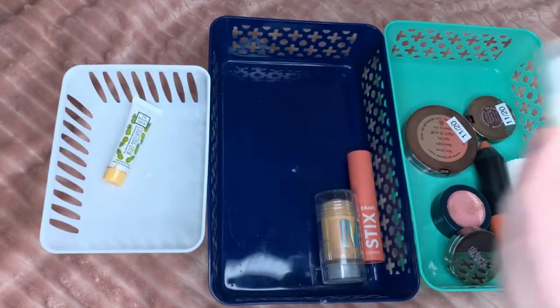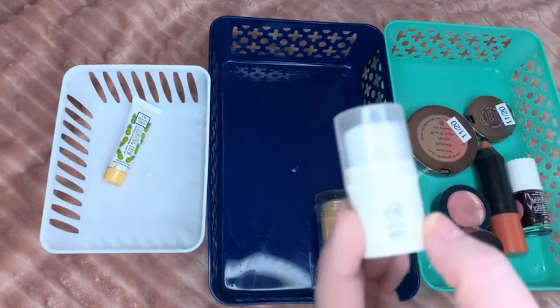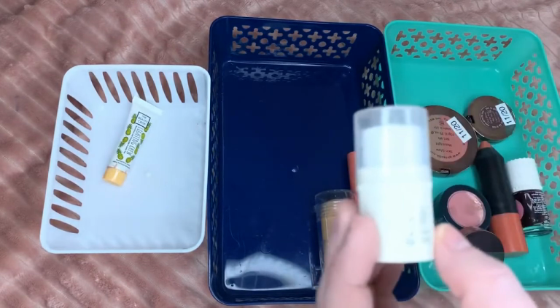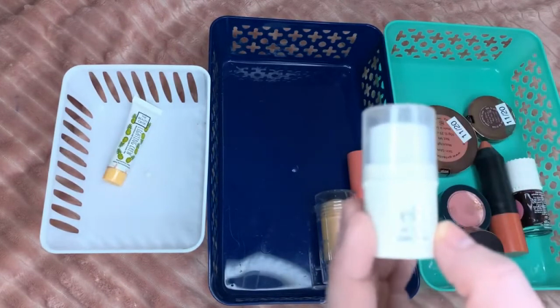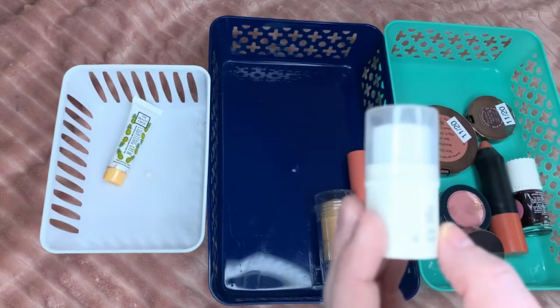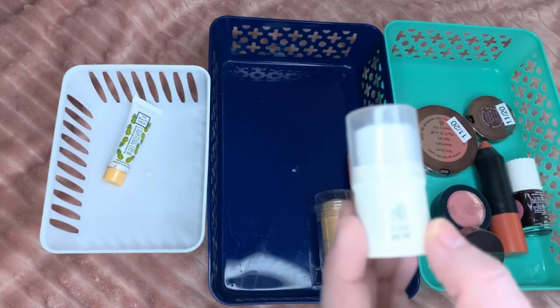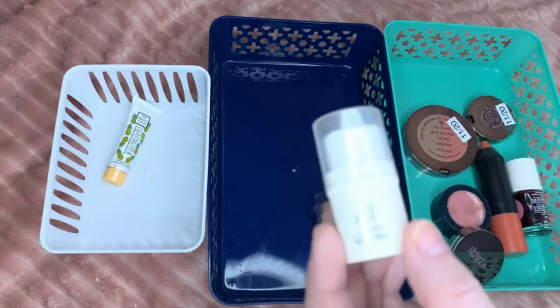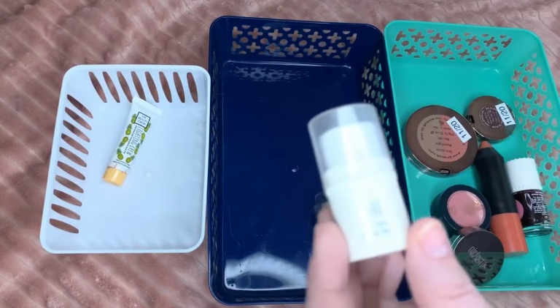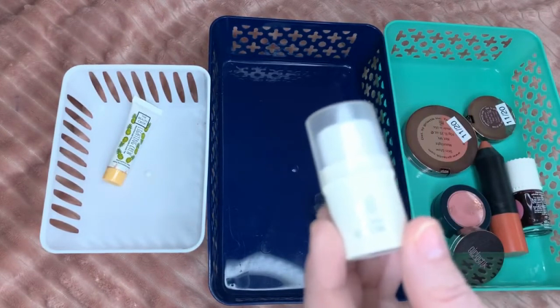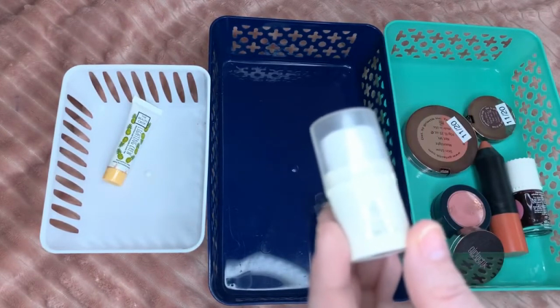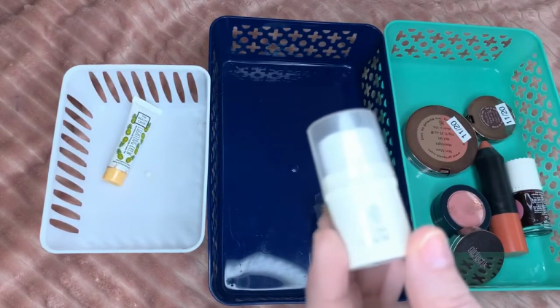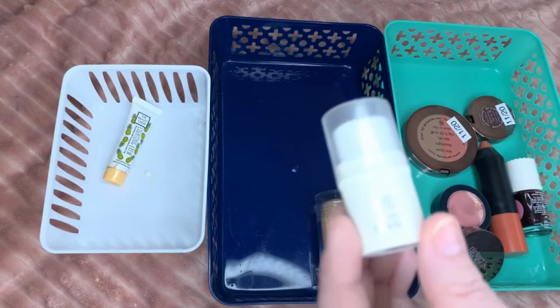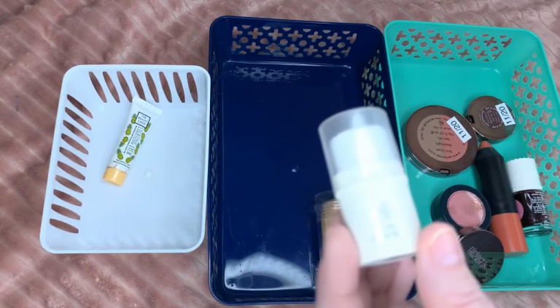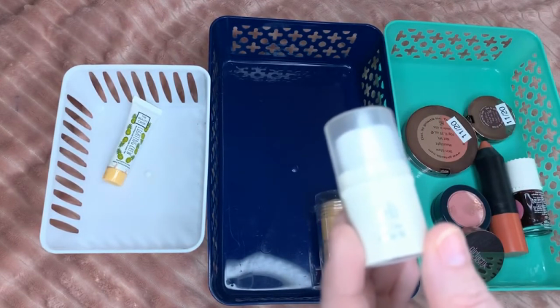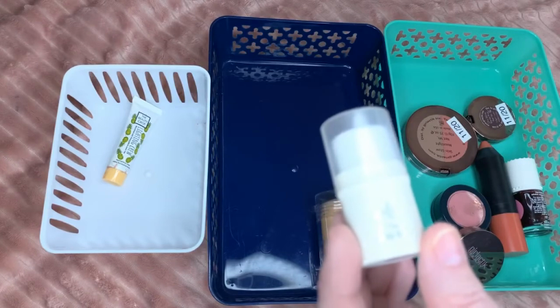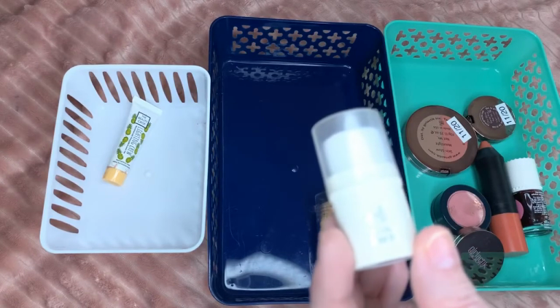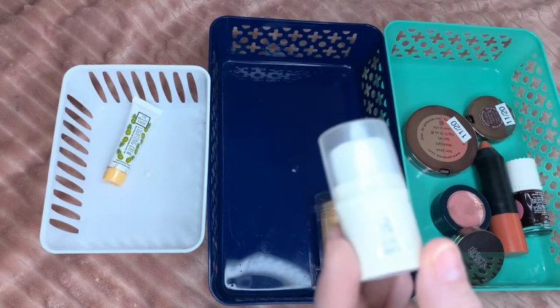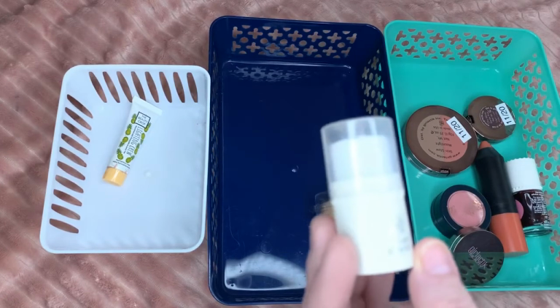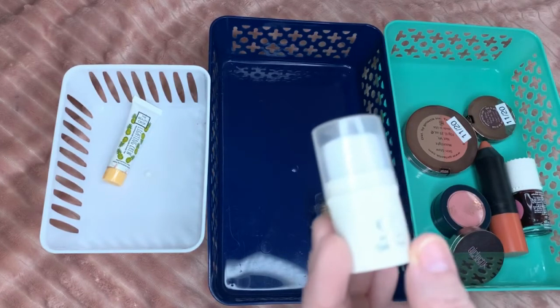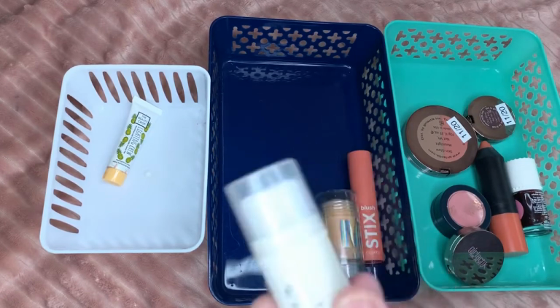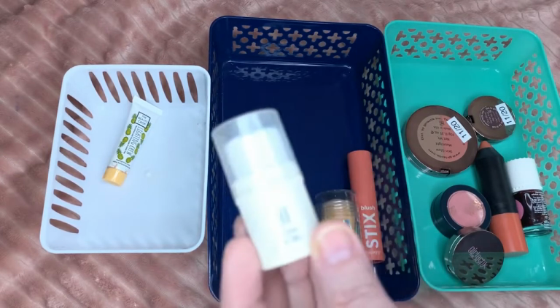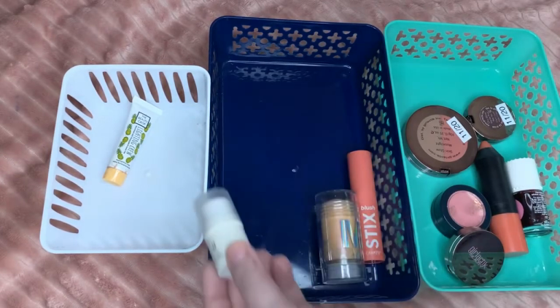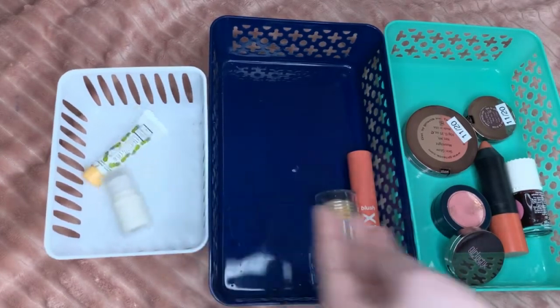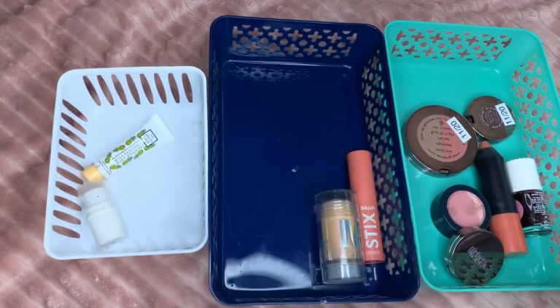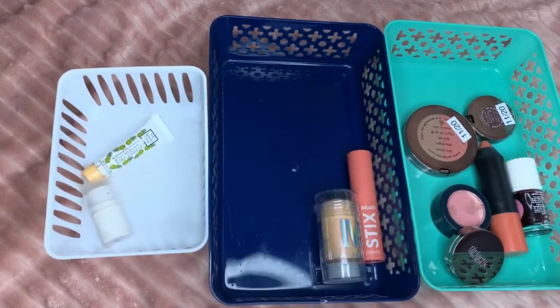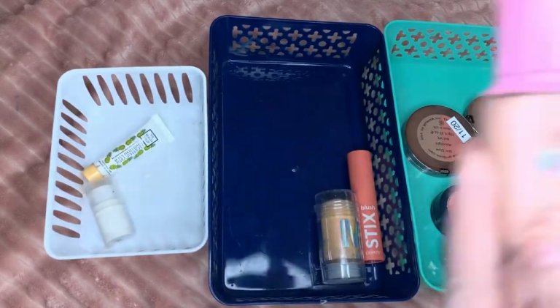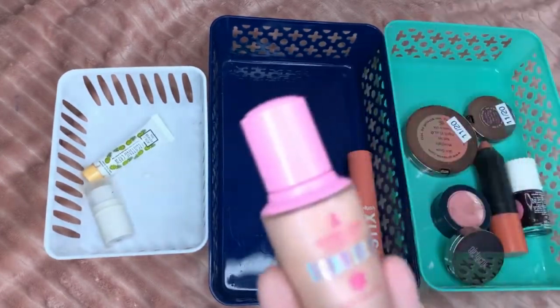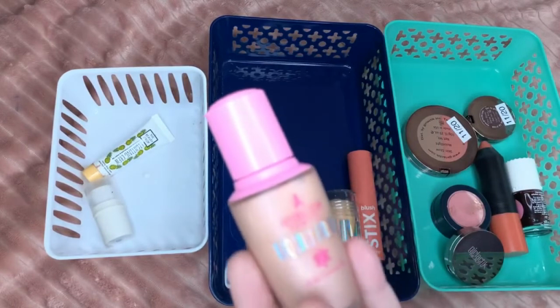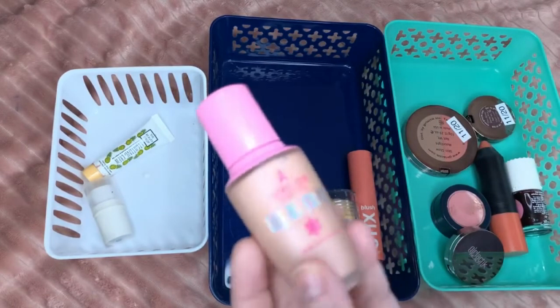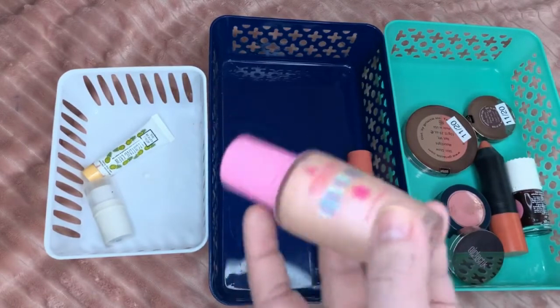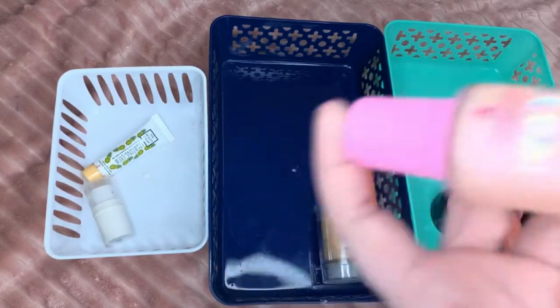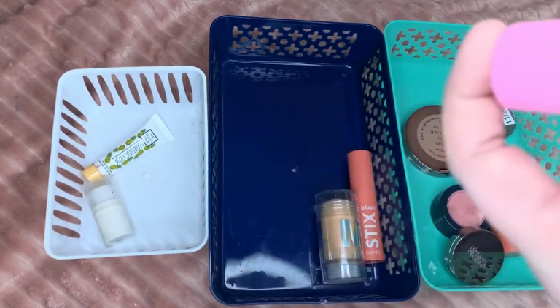This ELF all-over color stick is actually like two or three years old — I didn't even know I still had it. I just found it in the back of a drawer and it still smells and works, but I'm not taking chances on a cream product. I have a Jeffree Star Liquid Frost — this I believe is in Frozen Peach.